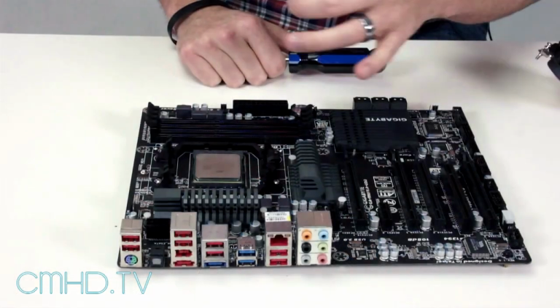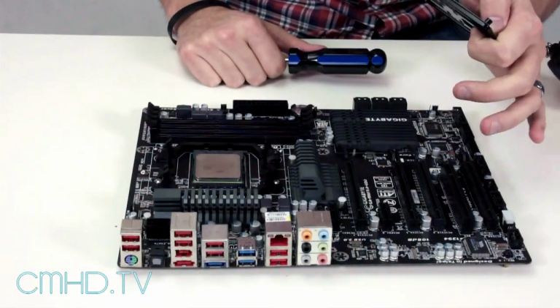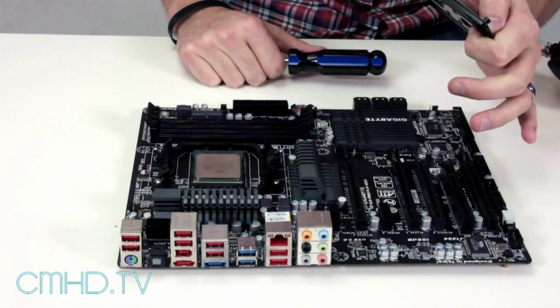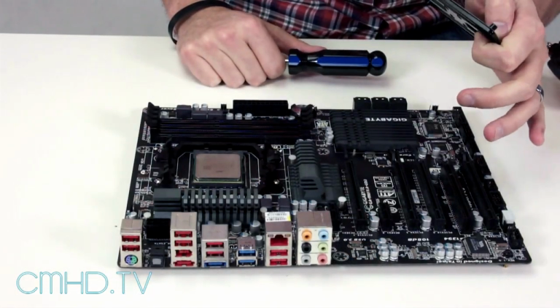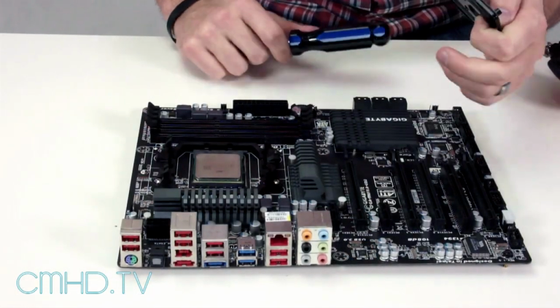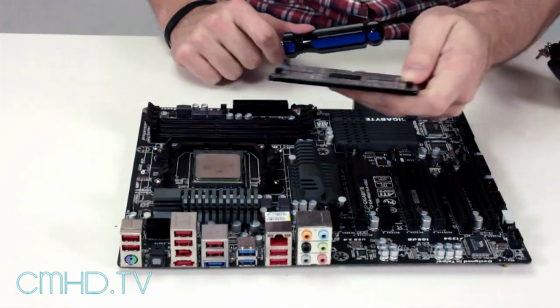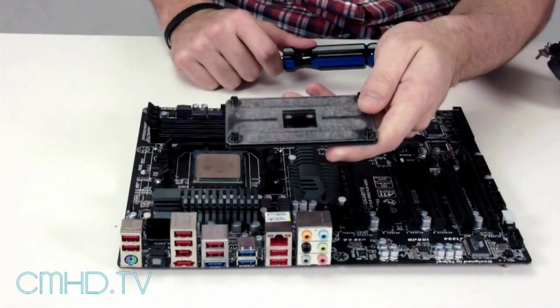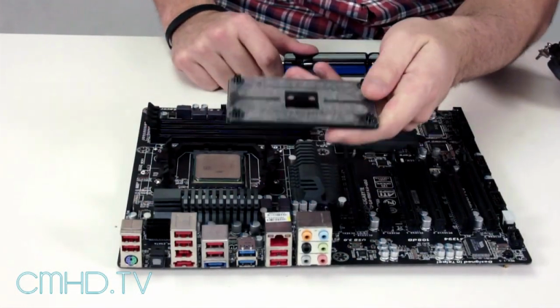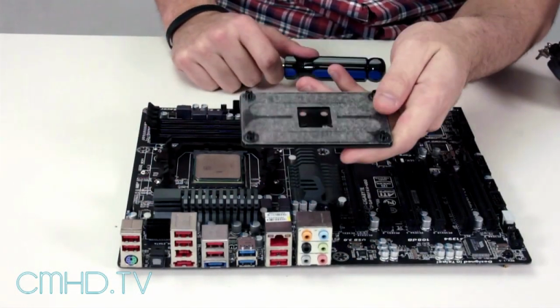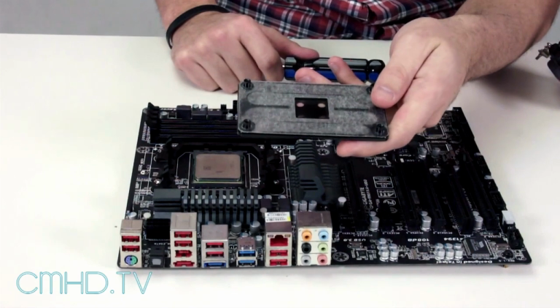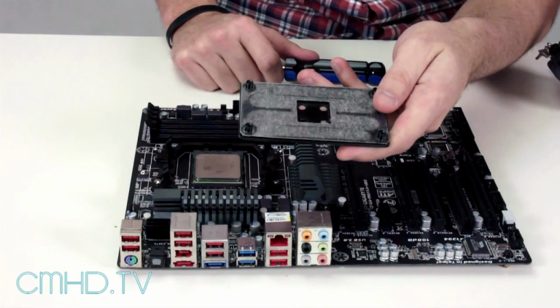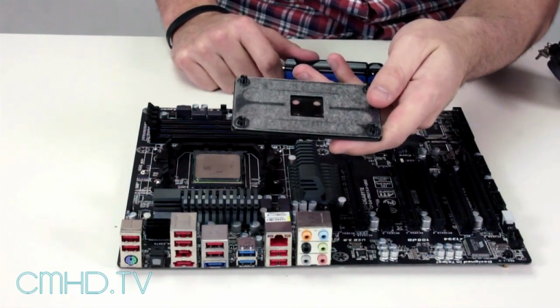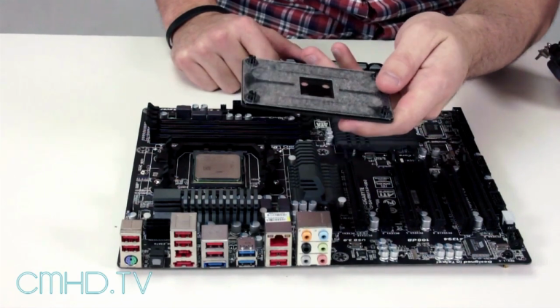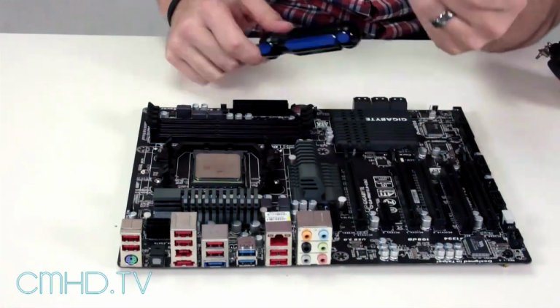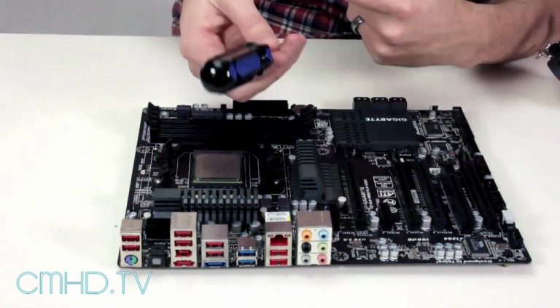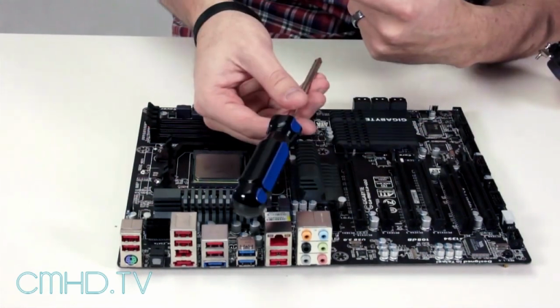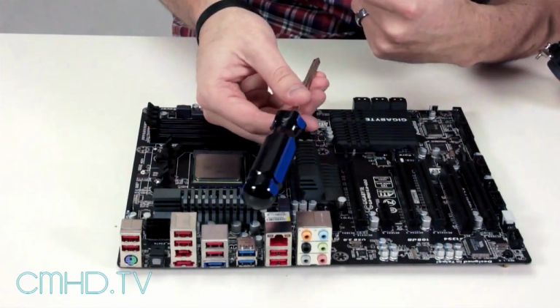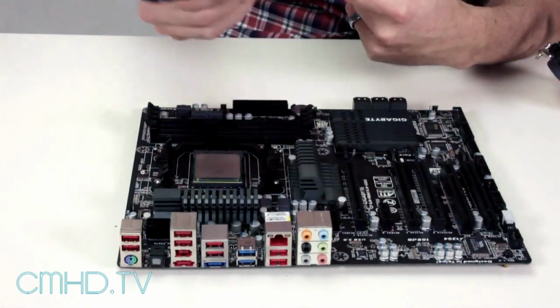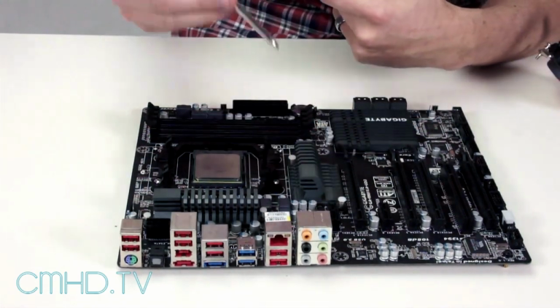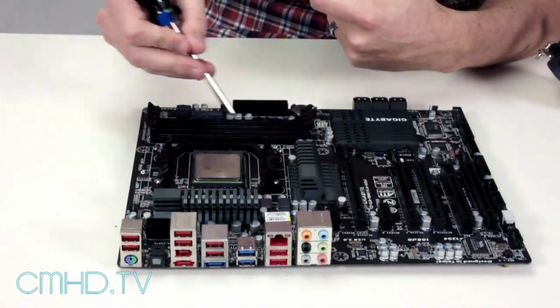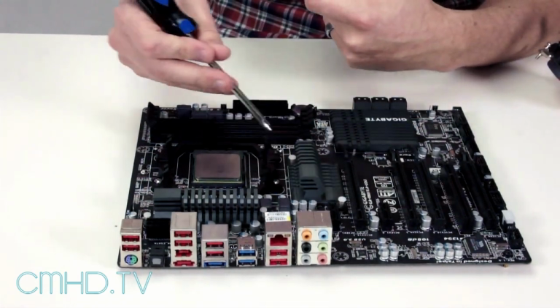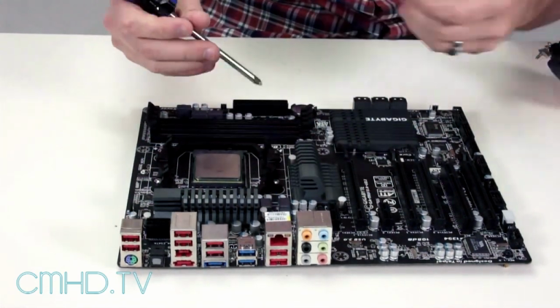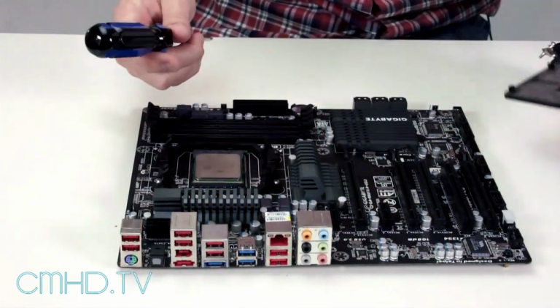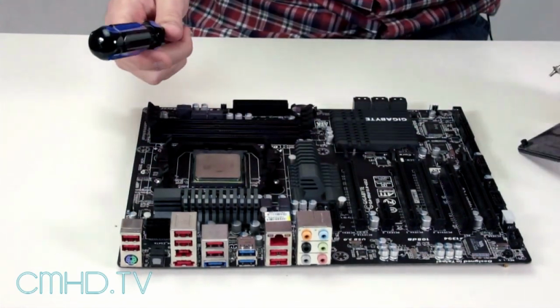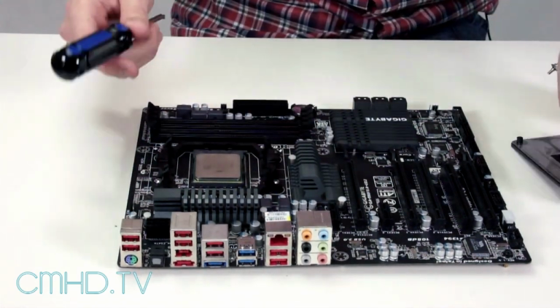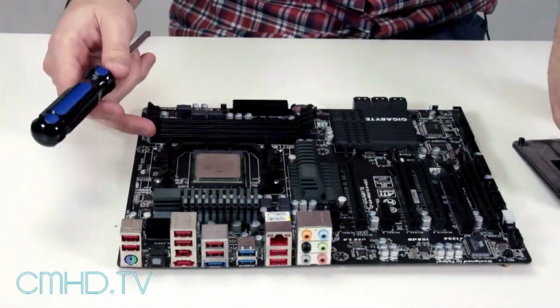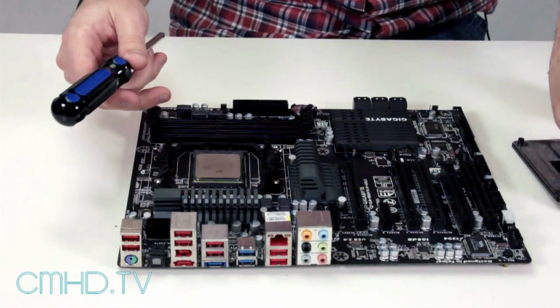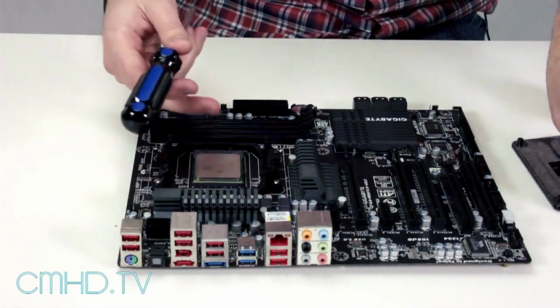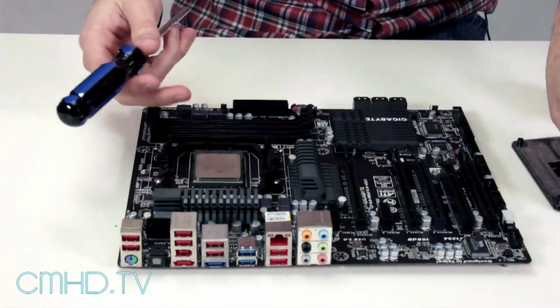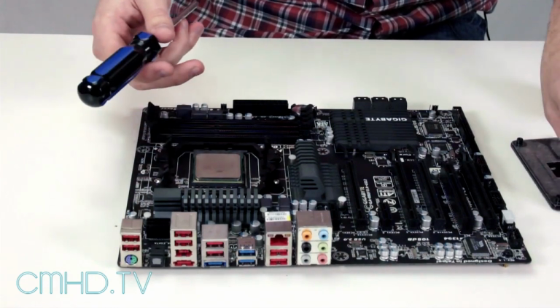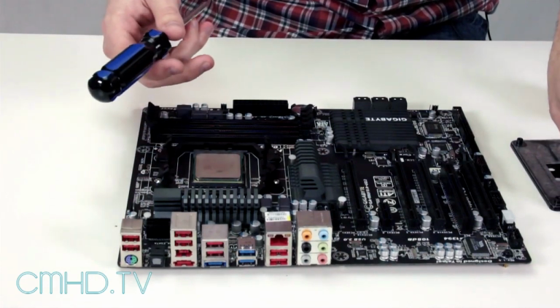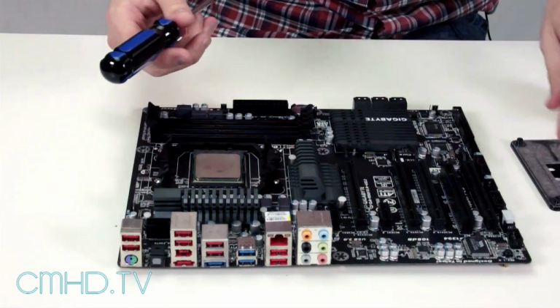So just gather all your parts together. You're gonna need a bracket that came with the Sidon, a screwdriver, and the board. The board also has a bracket on back, so you can use that if you feel like it.